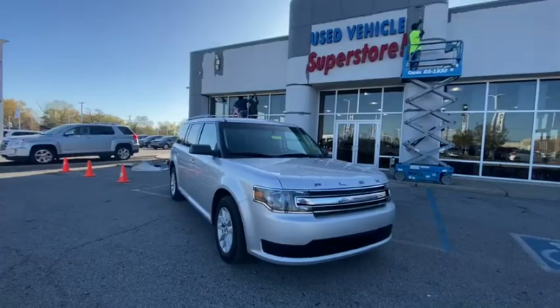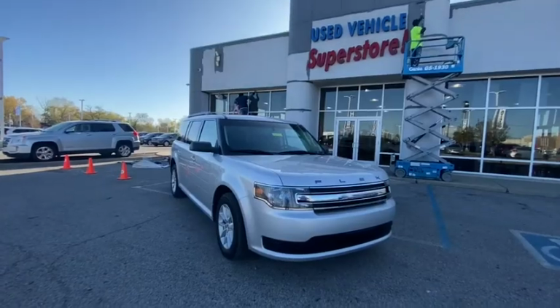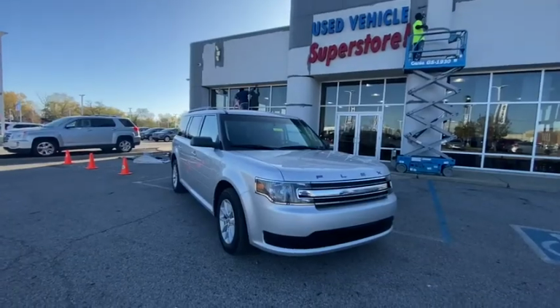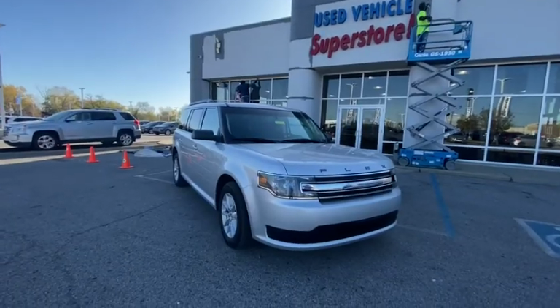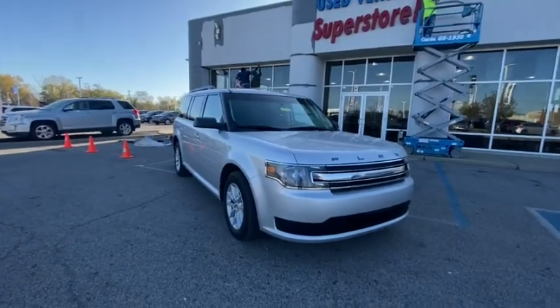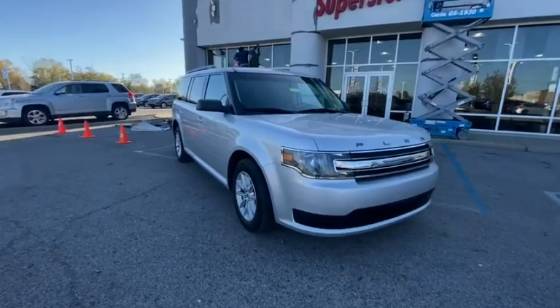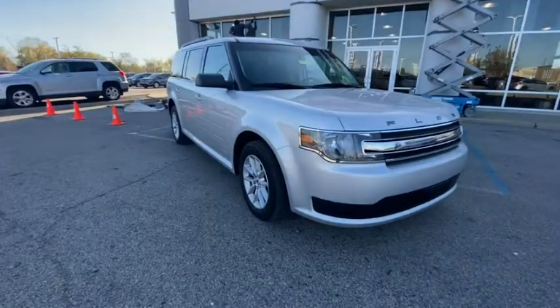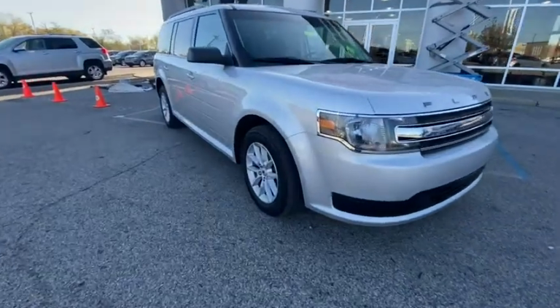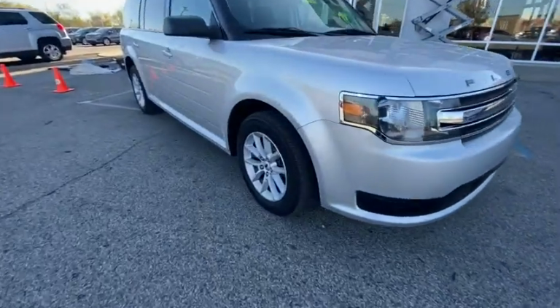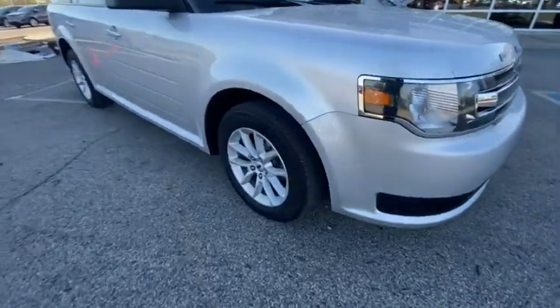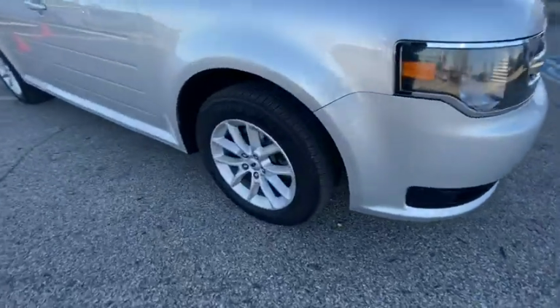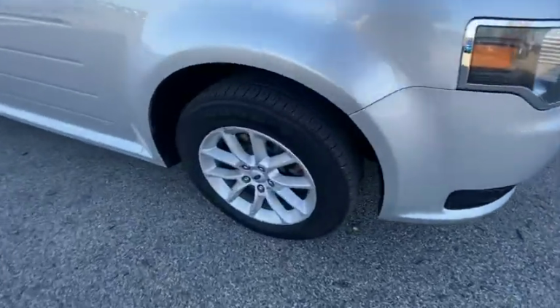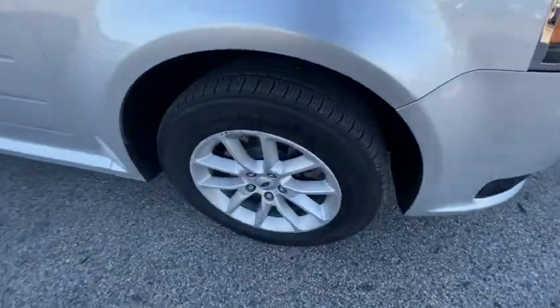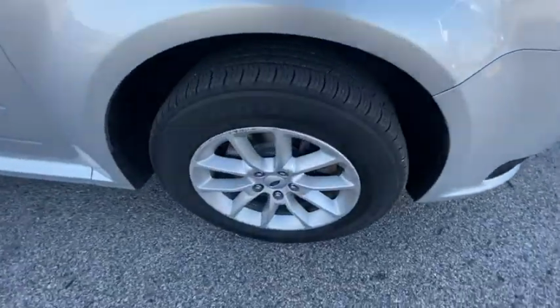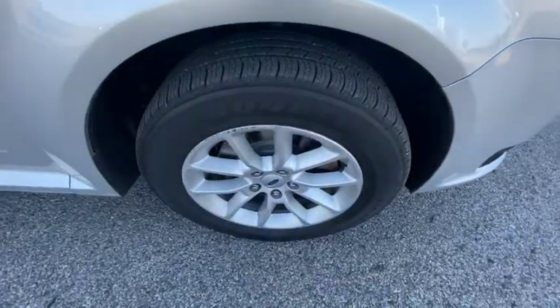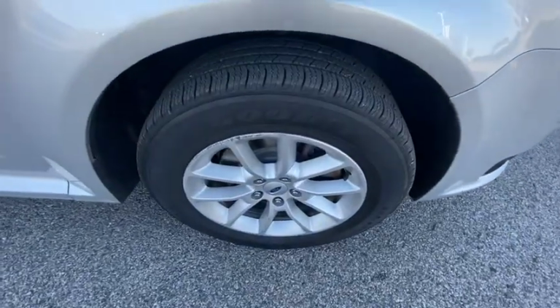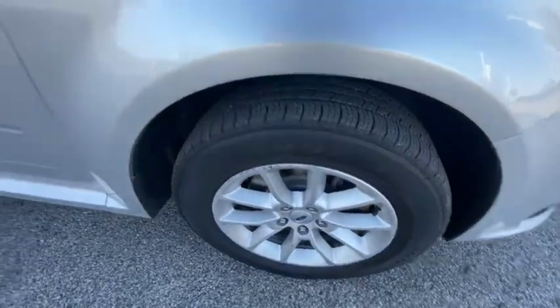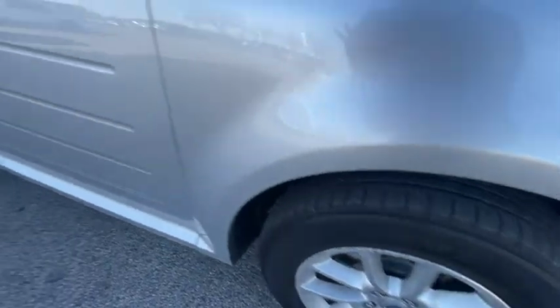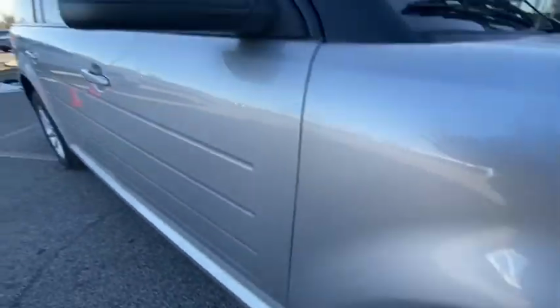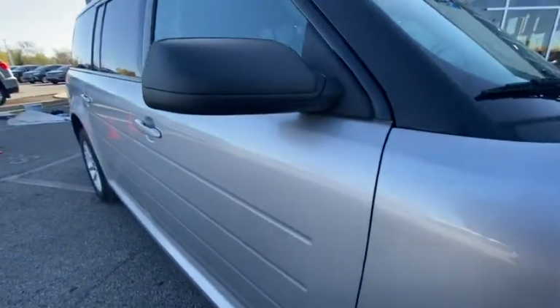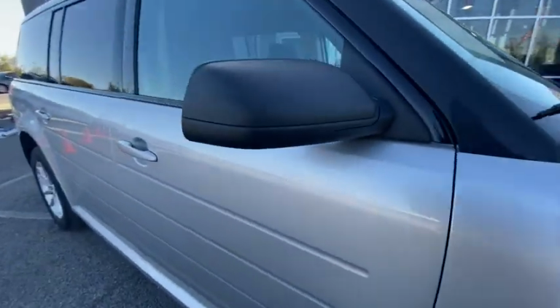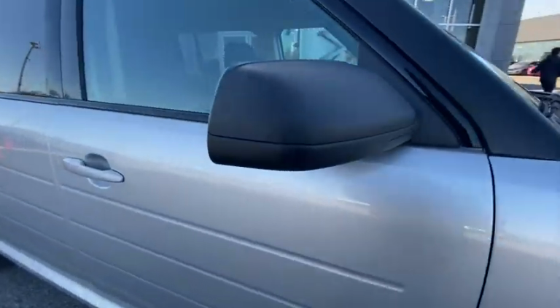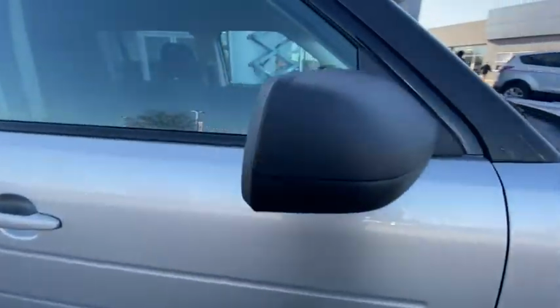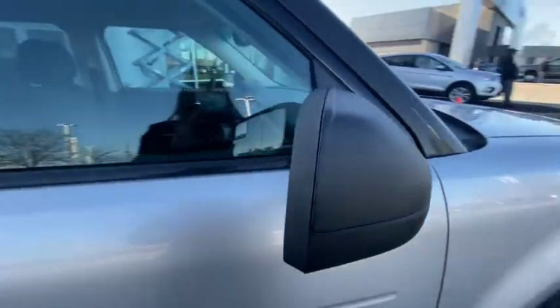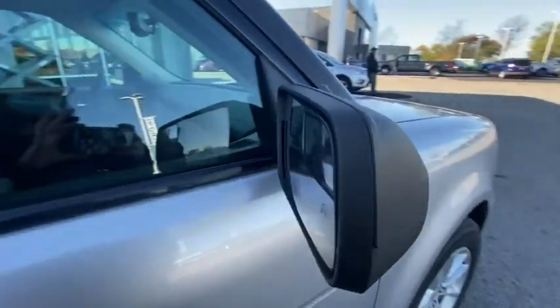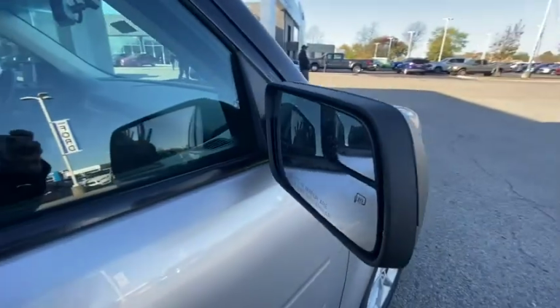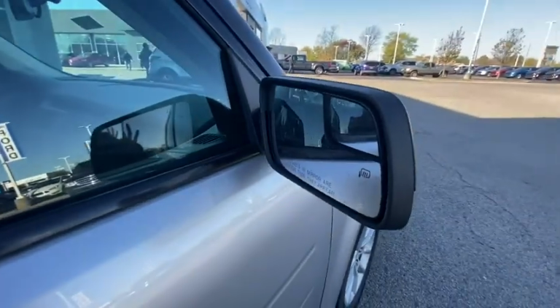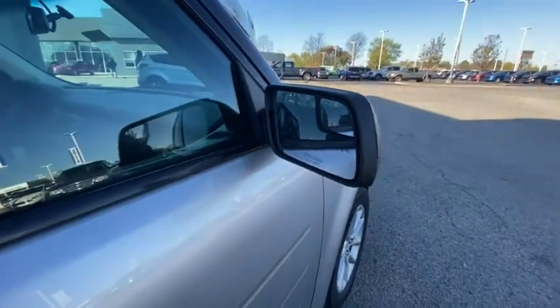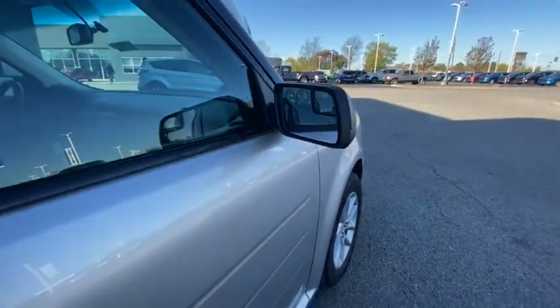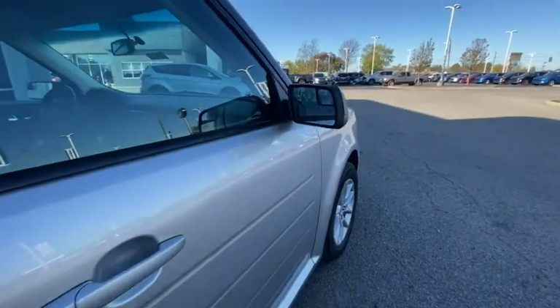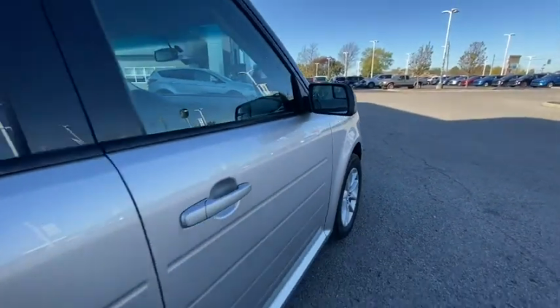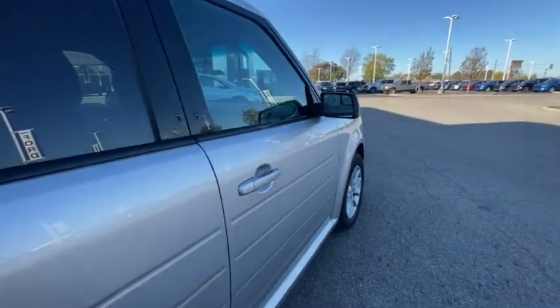You will be amazed by this 2017 Ford Flex. With less than 110,000 miles on the odometer, this vehicle stands out from the rest.